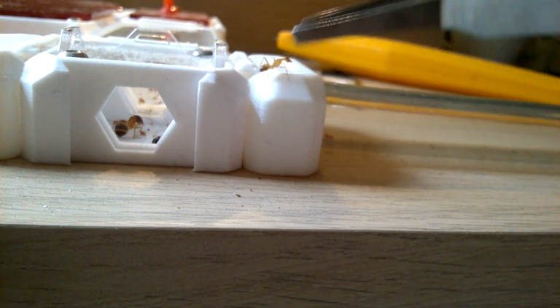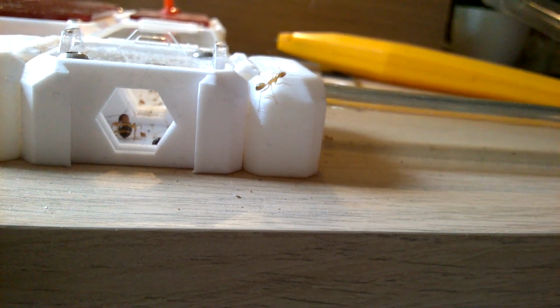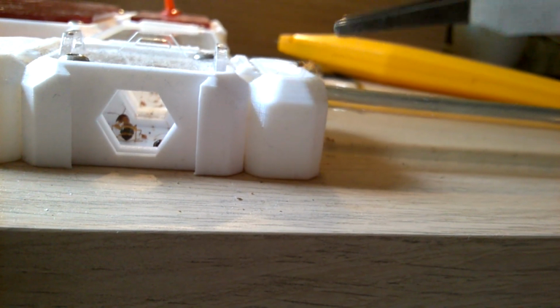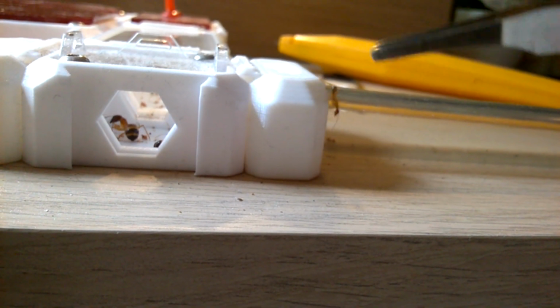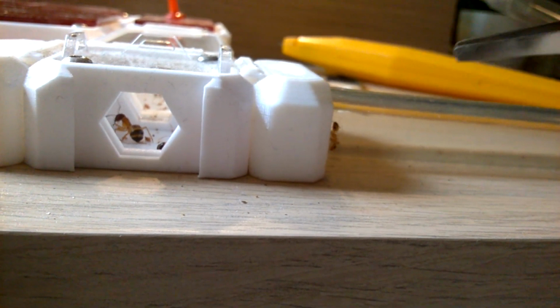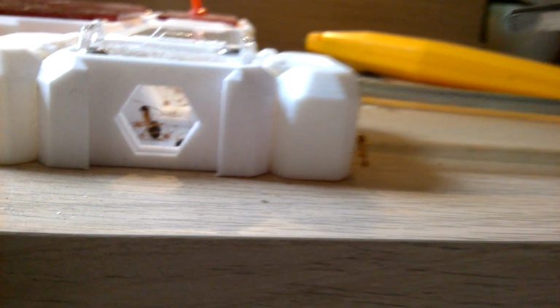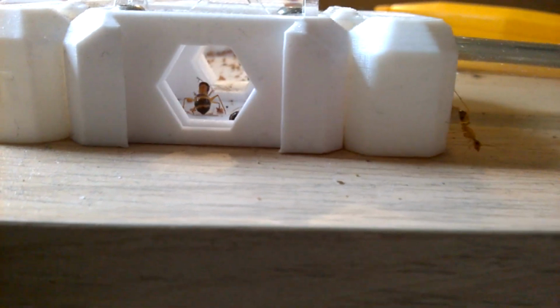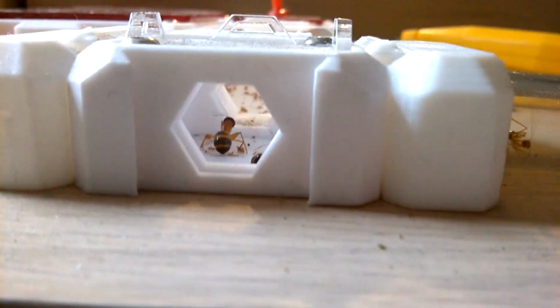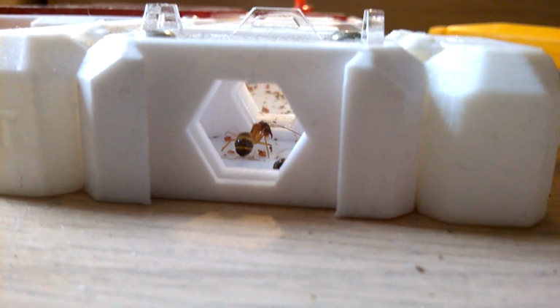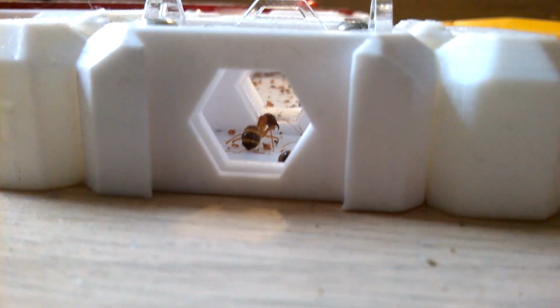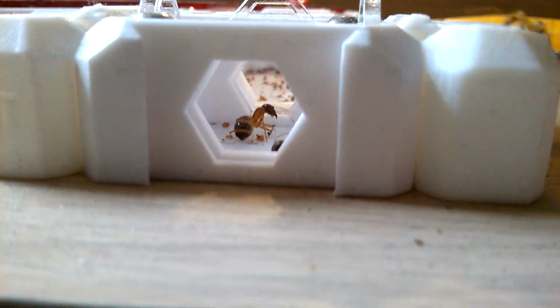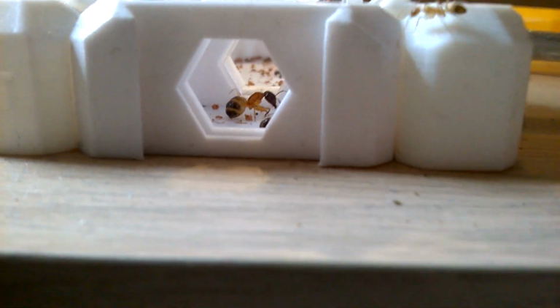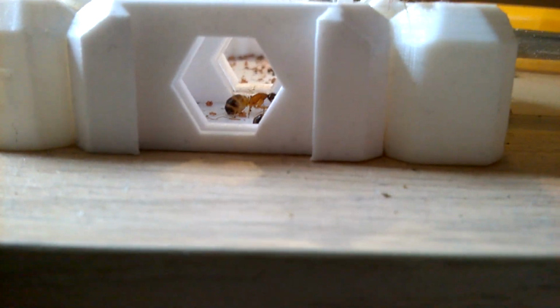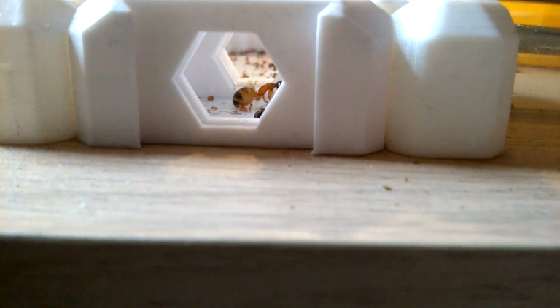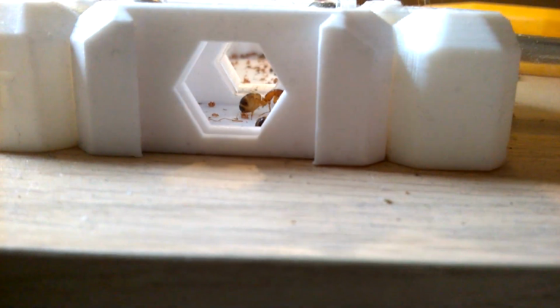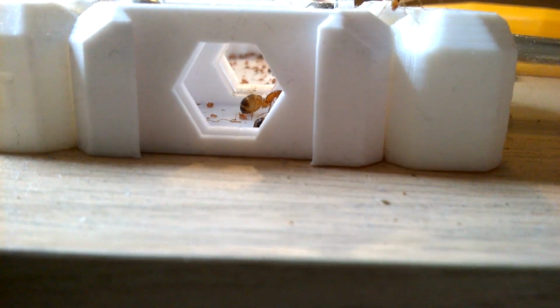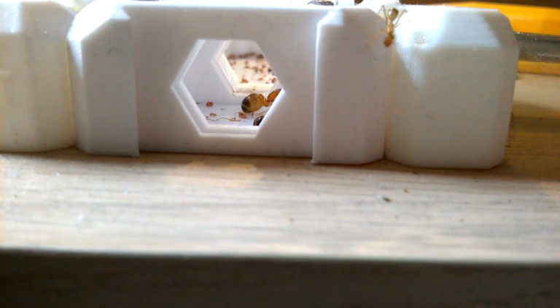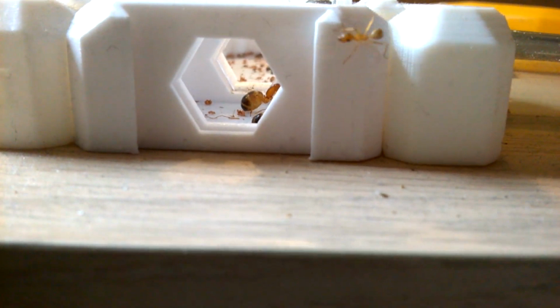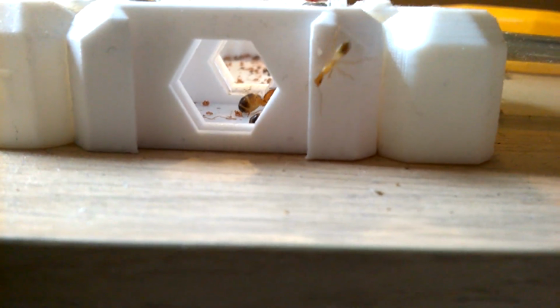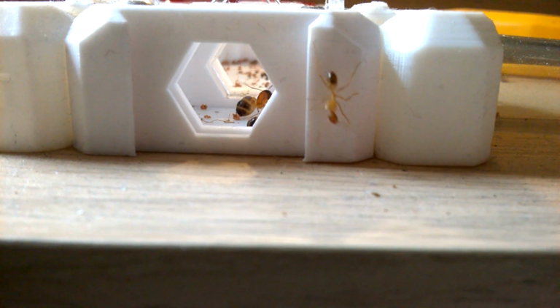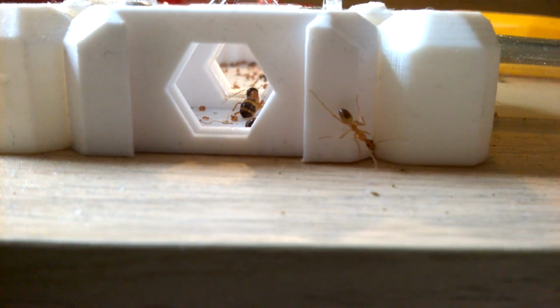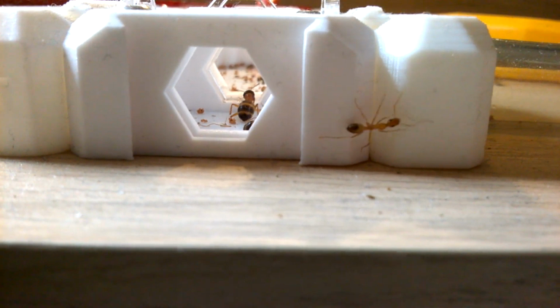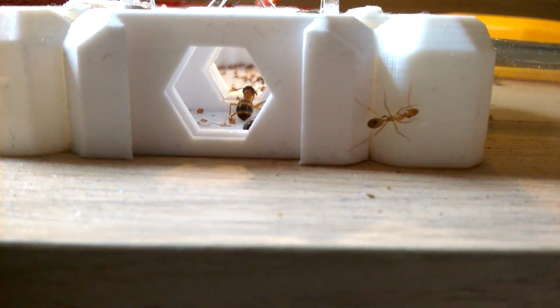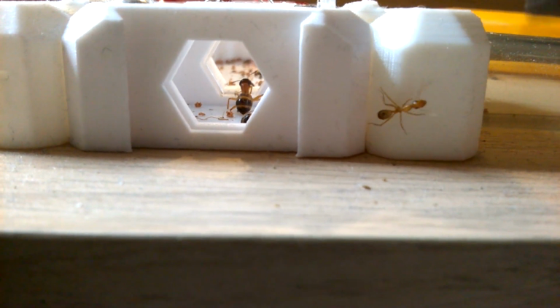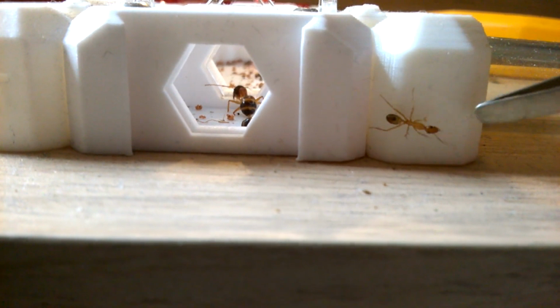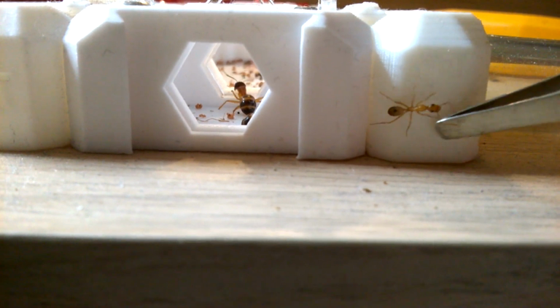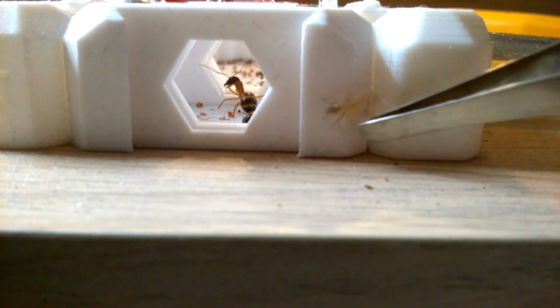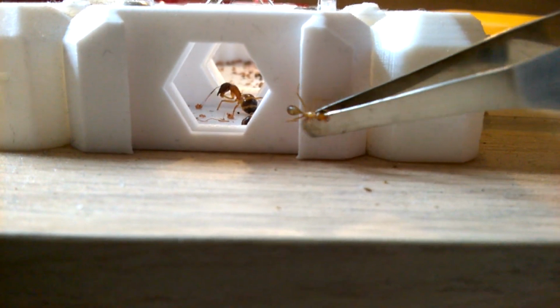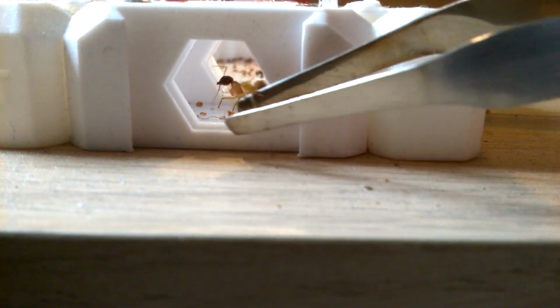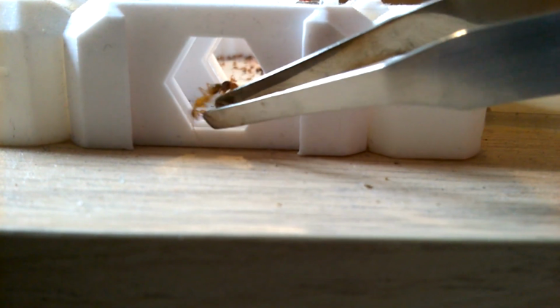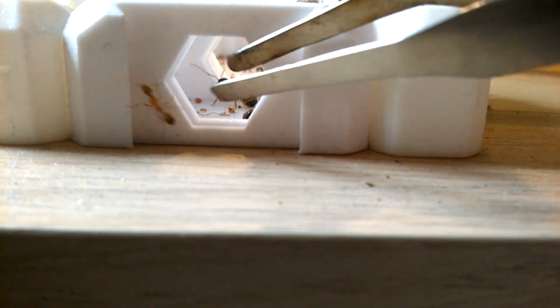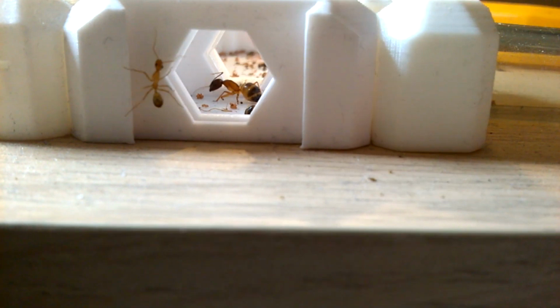So ant people, that was the story of my ant war. I could have lost my Camponotus sanctus colony, but the girls defended themselves very bravely.